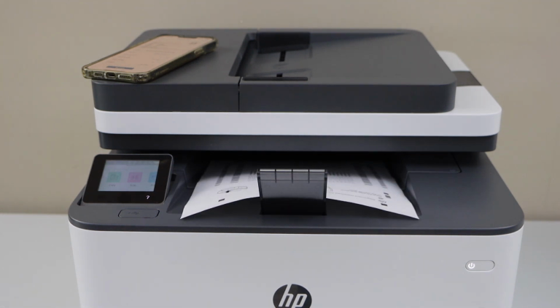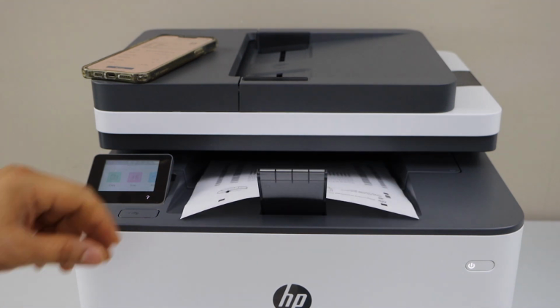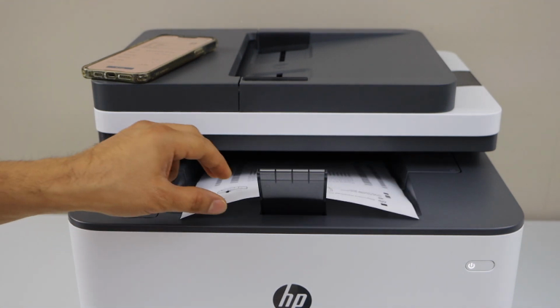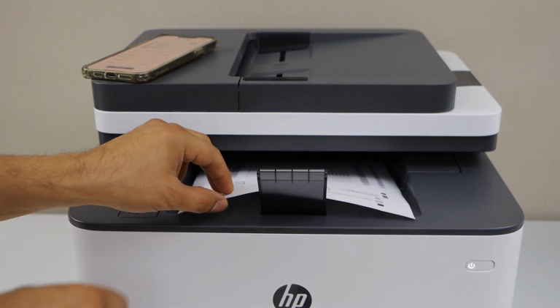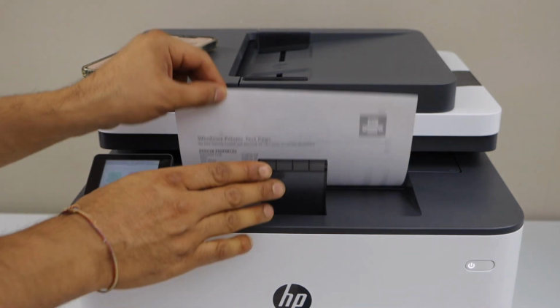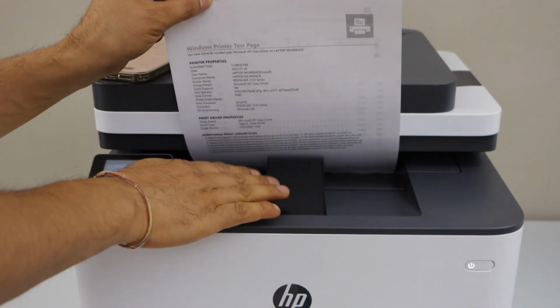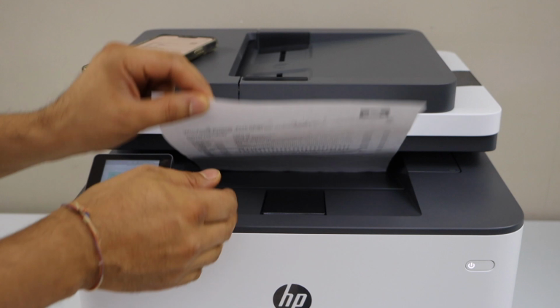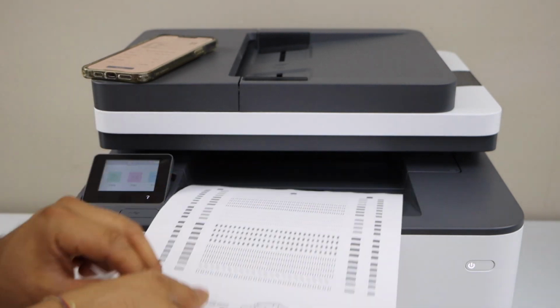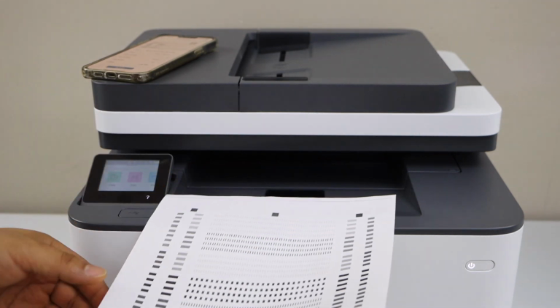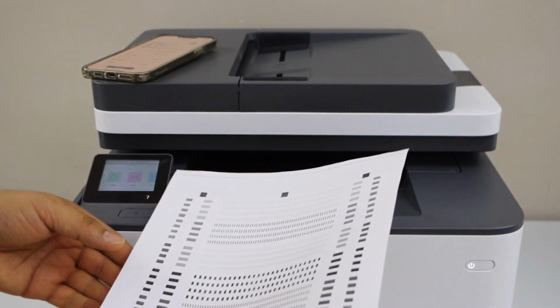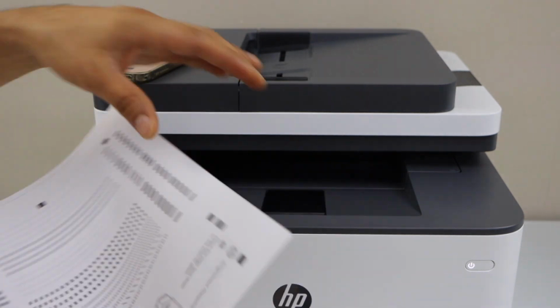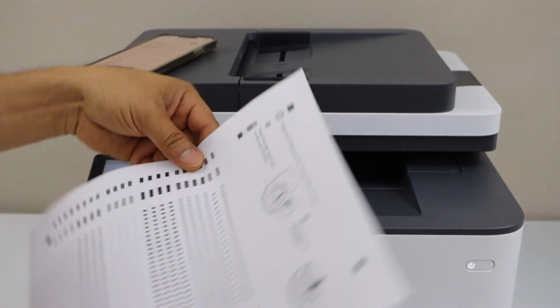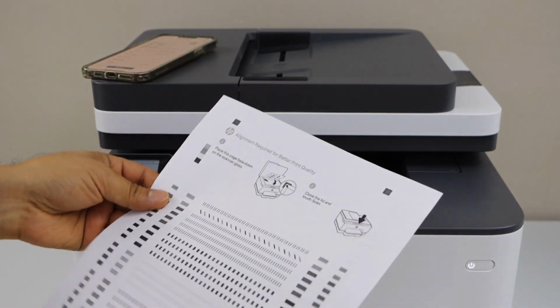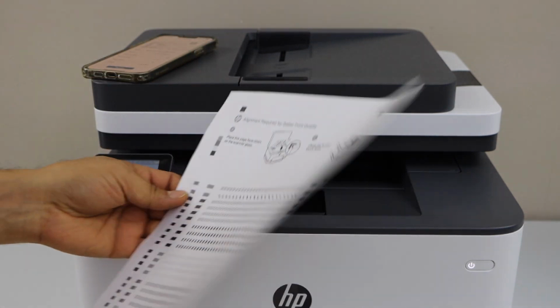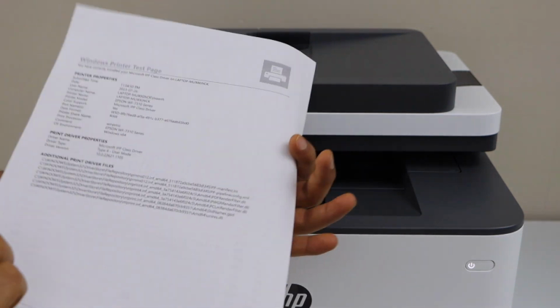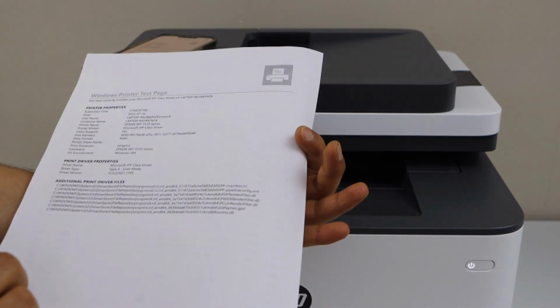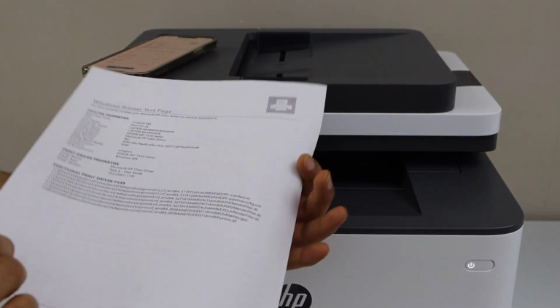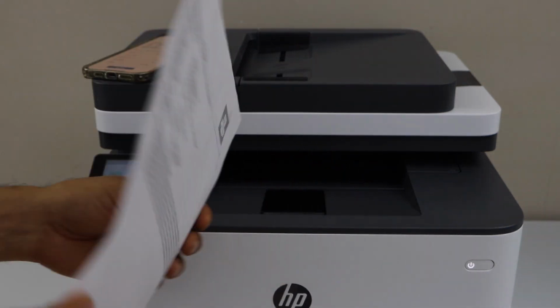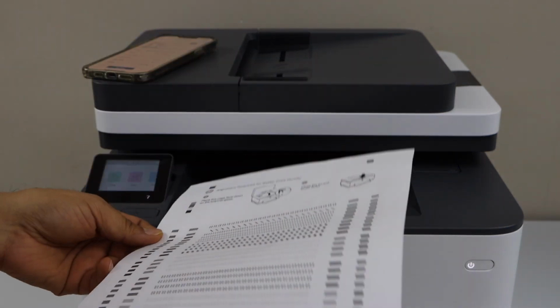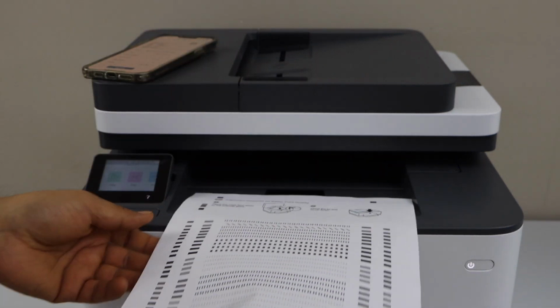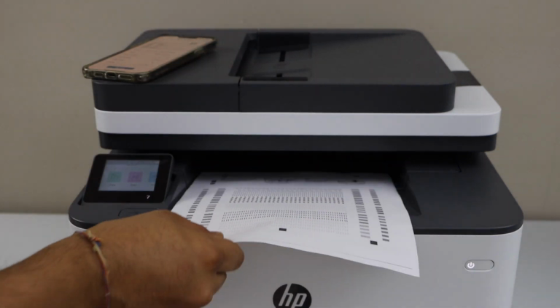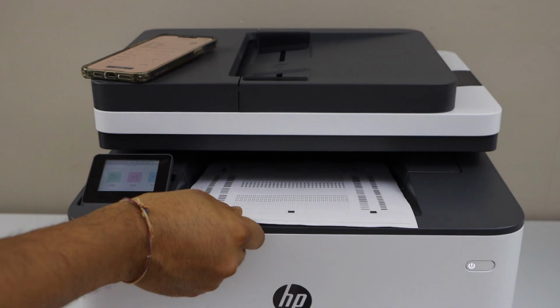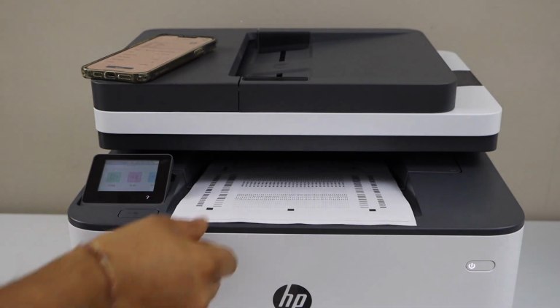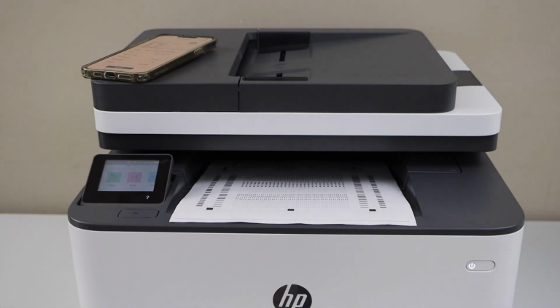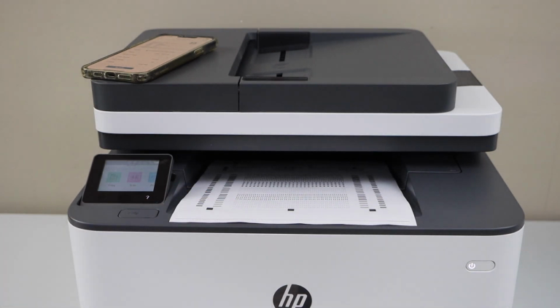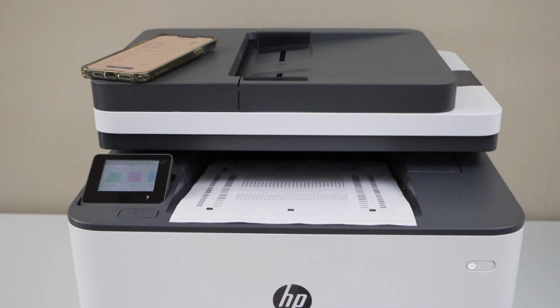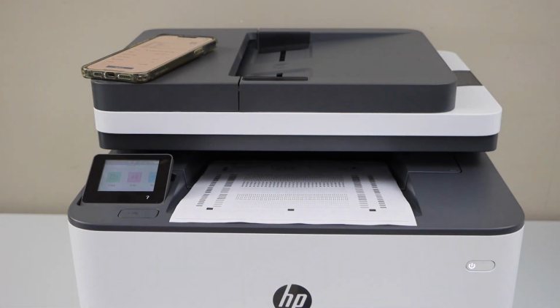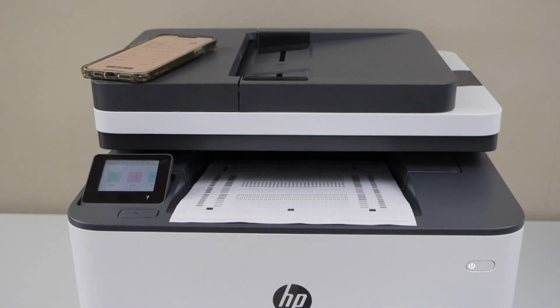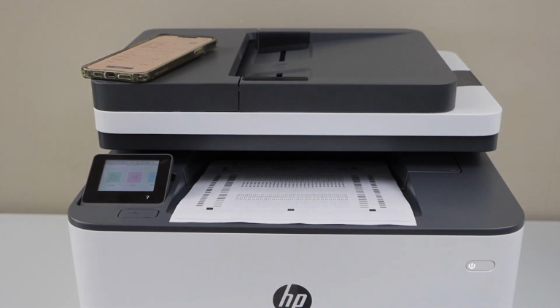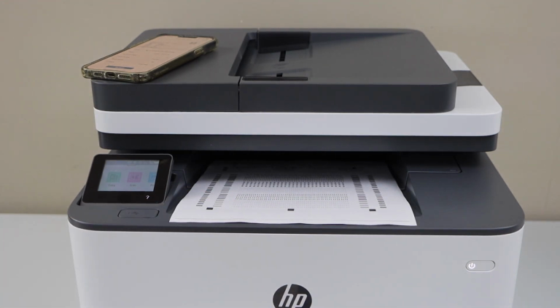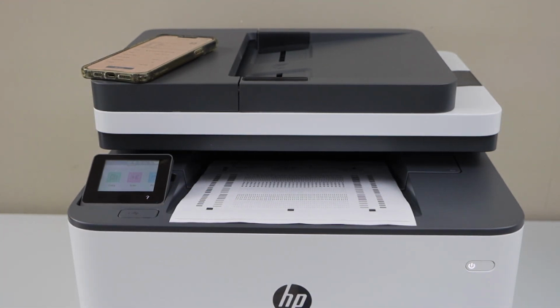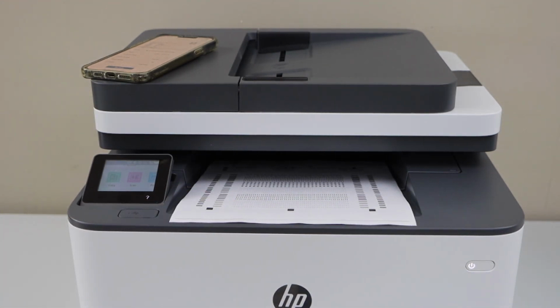Let's see the print result. We can see it has printed on both sides of the page. That's the setup of the printer — thanks for watching.